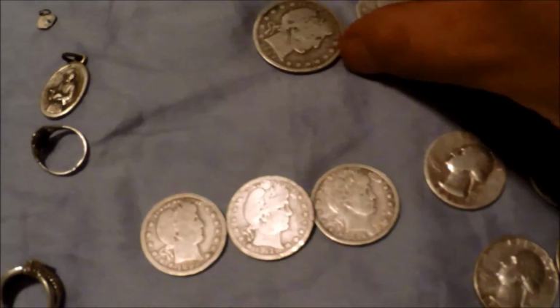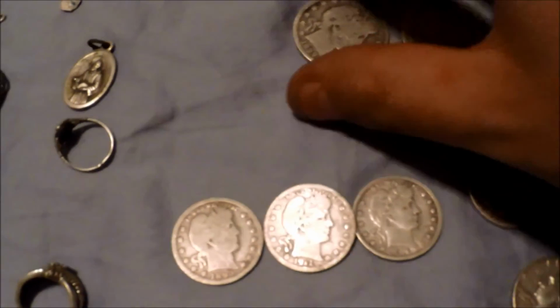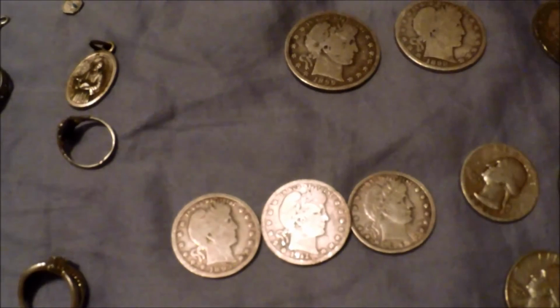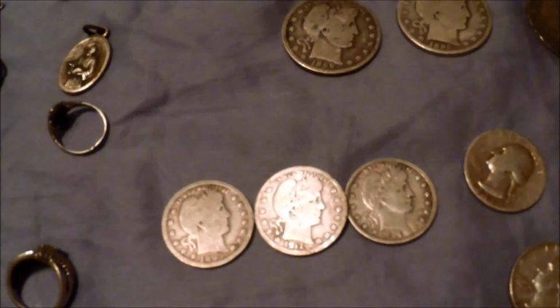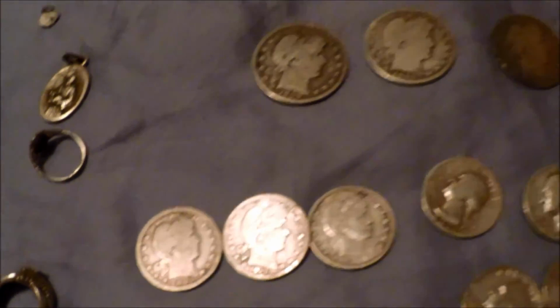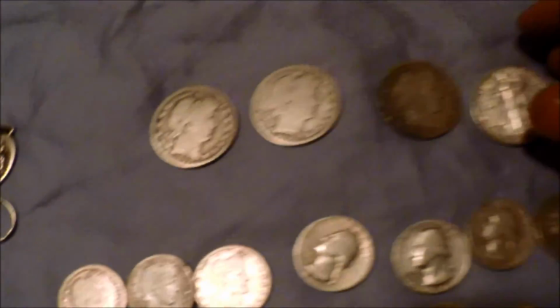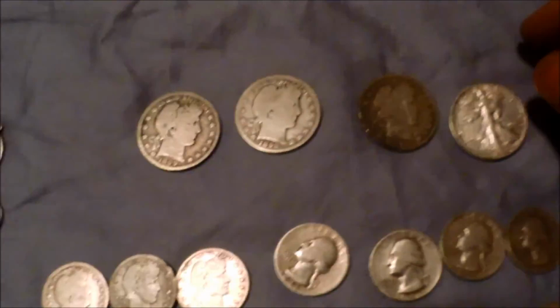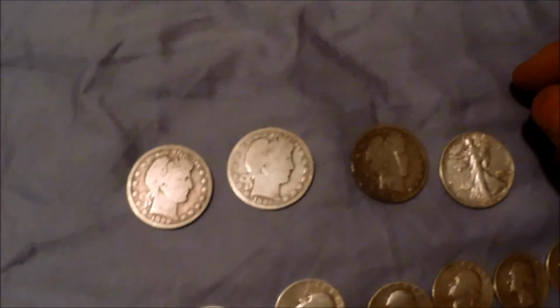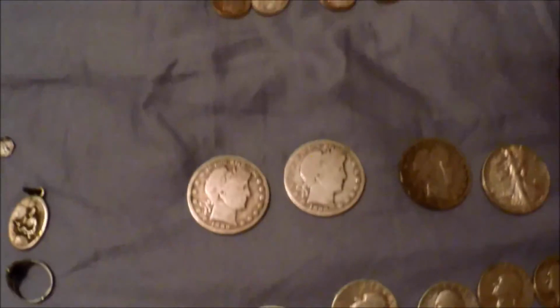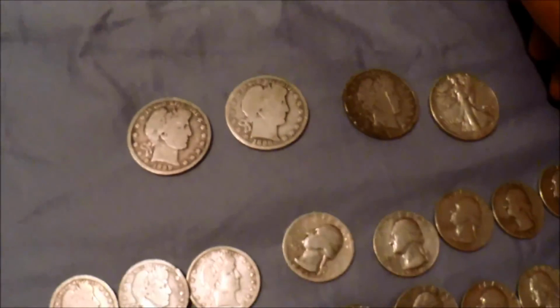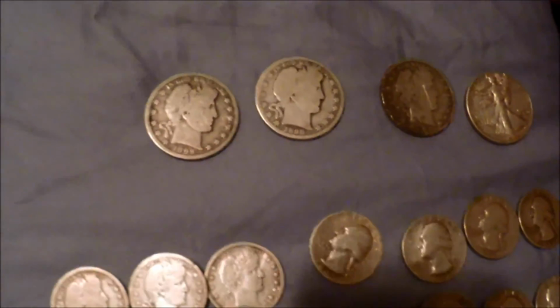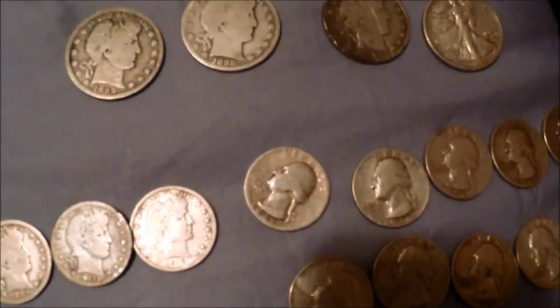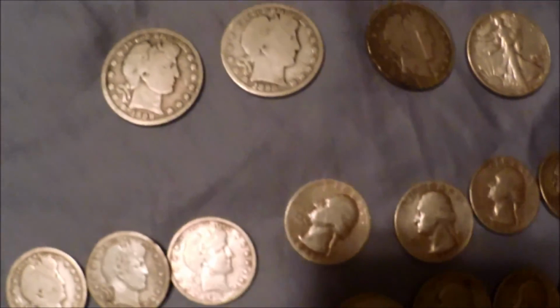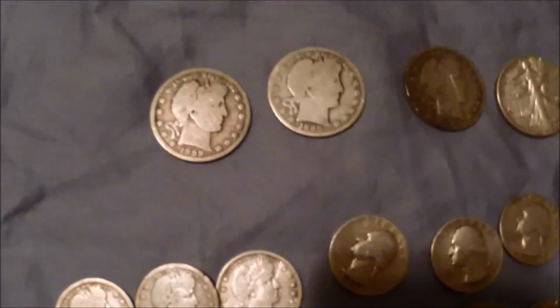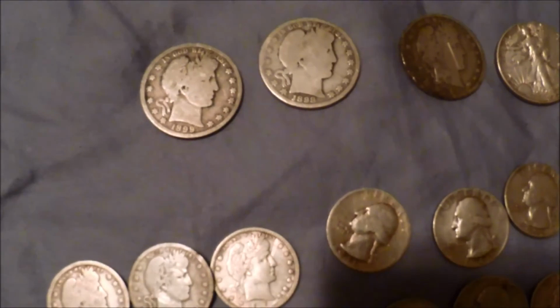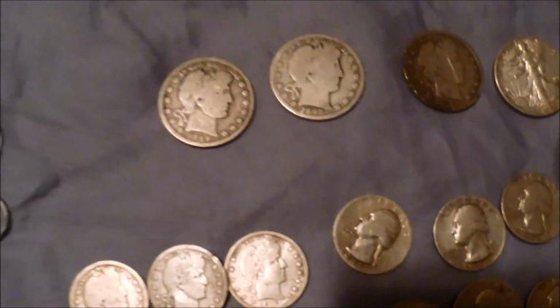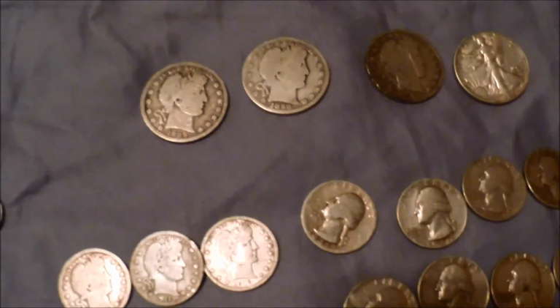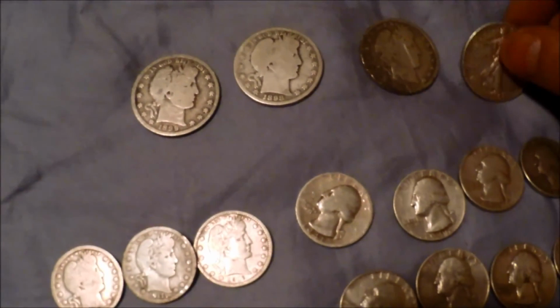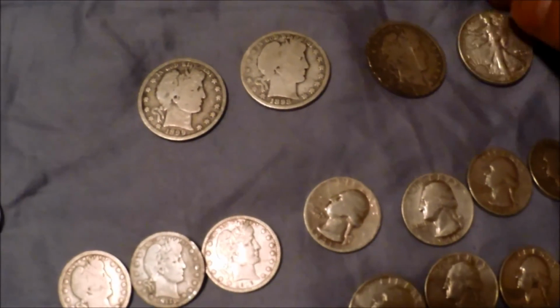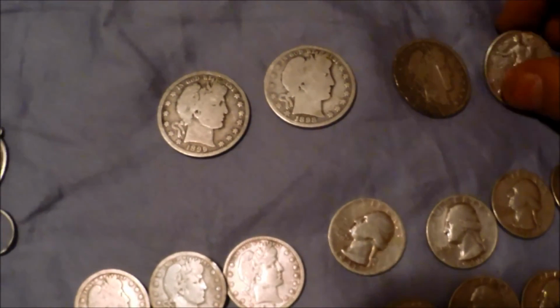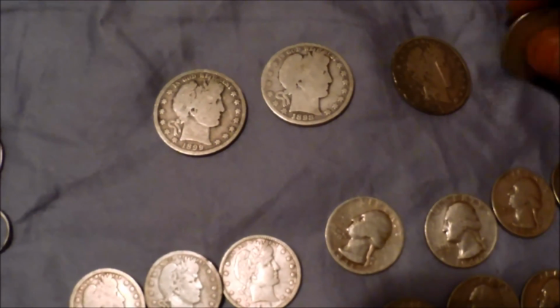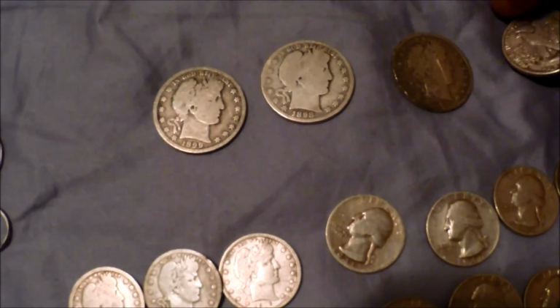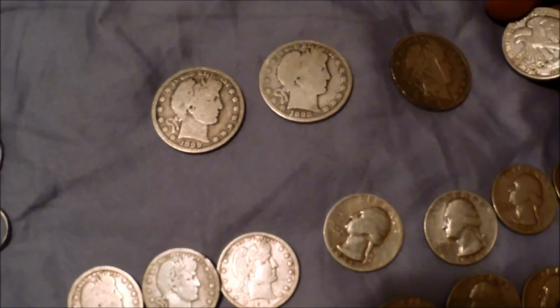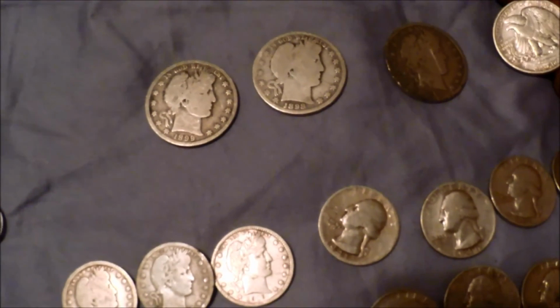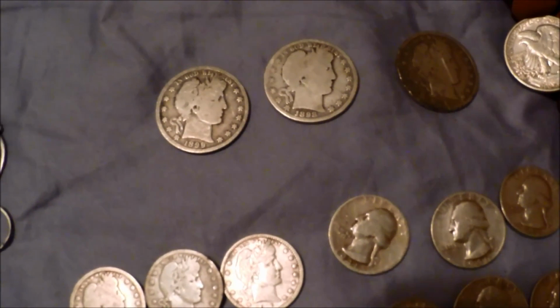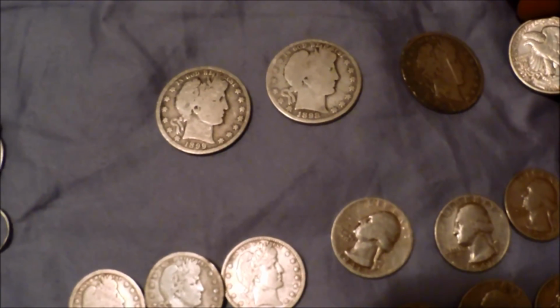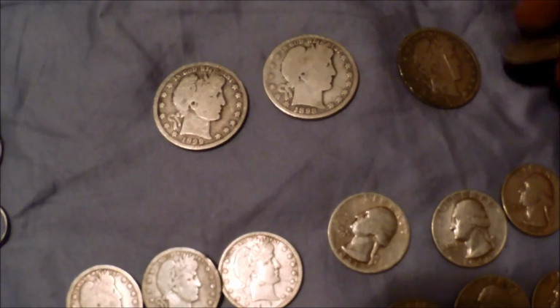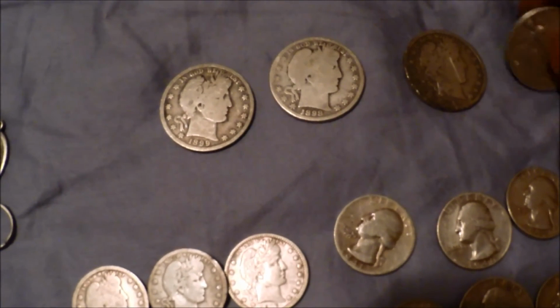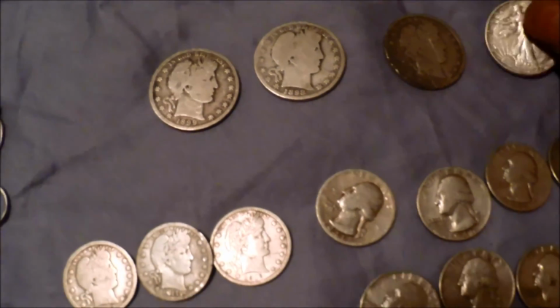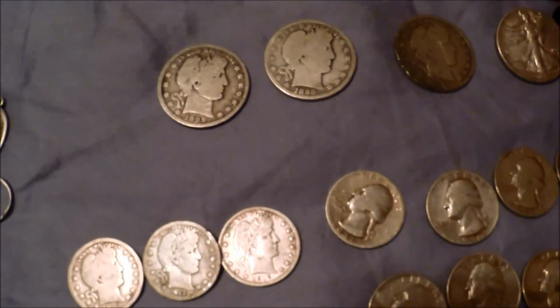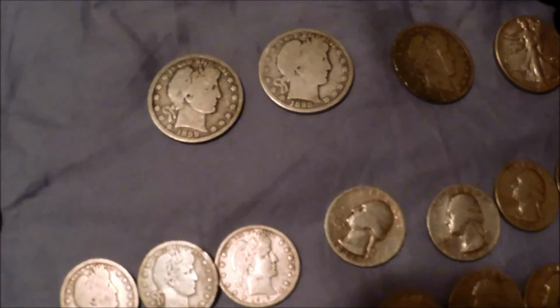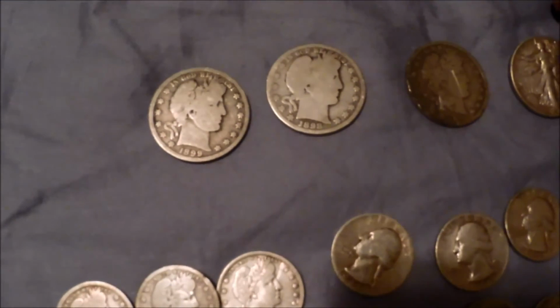And then the big boys — I didn't get any dollars this year, but that's on my bucket list. Hopefully here in 2015 I will get some dollar coins. I don't know, I'll take any of them as long as they're silver, because I've gotten a couple clads.